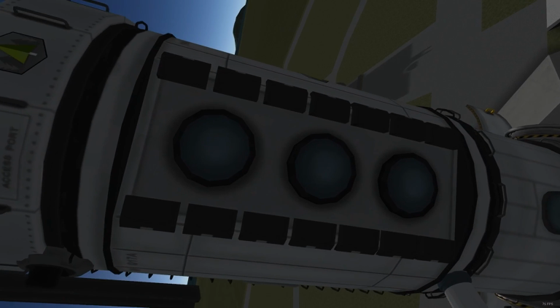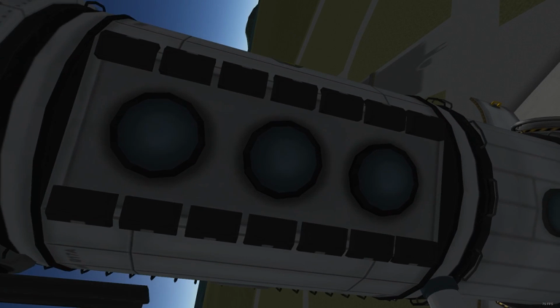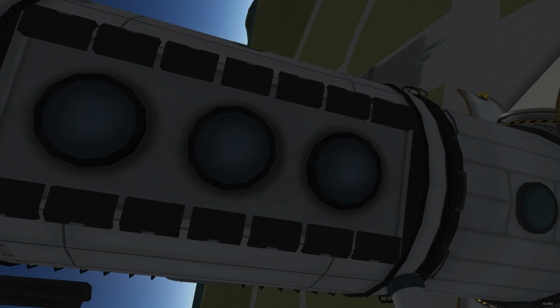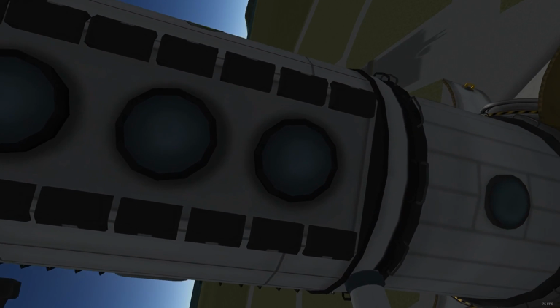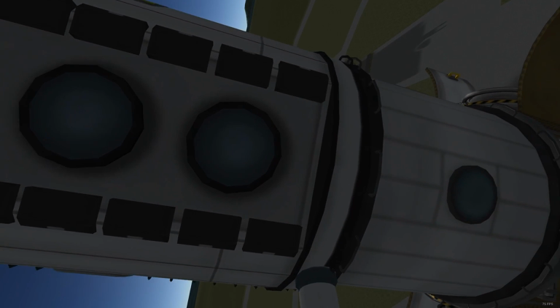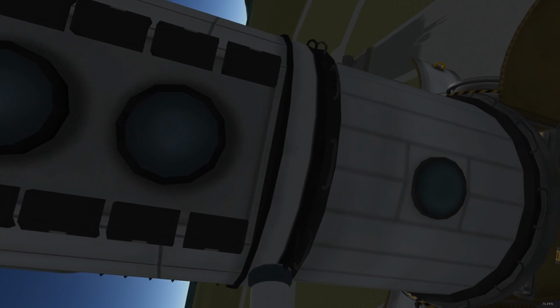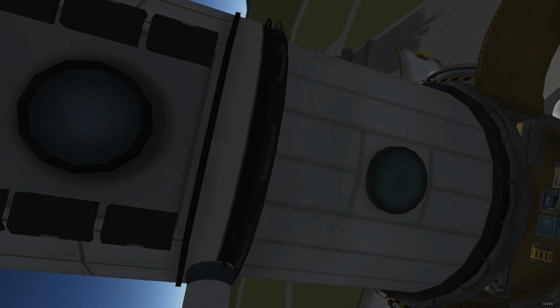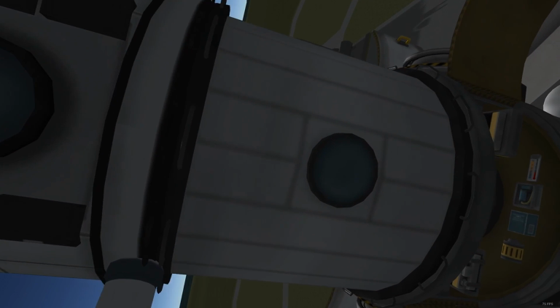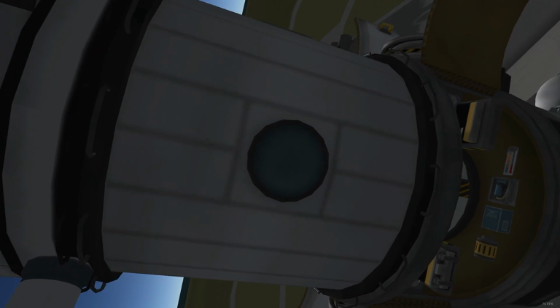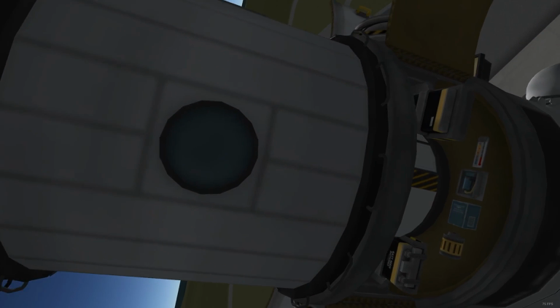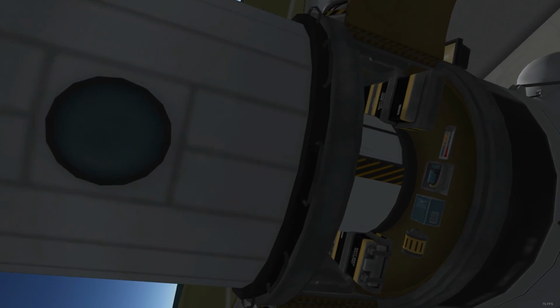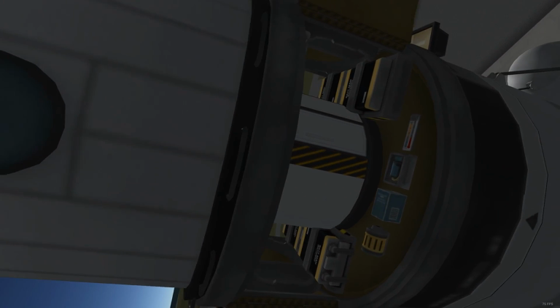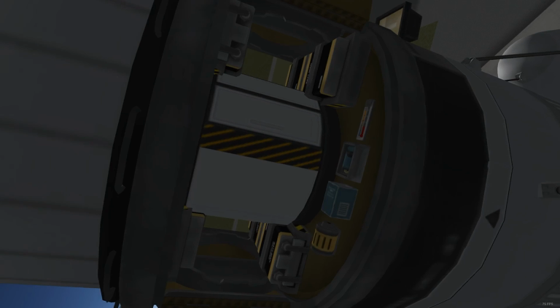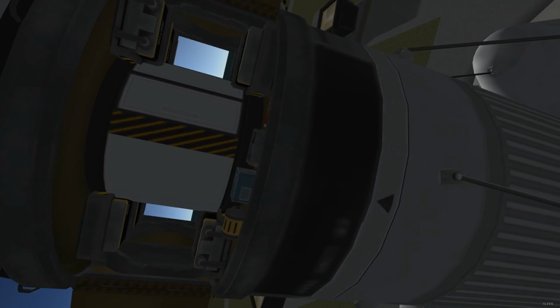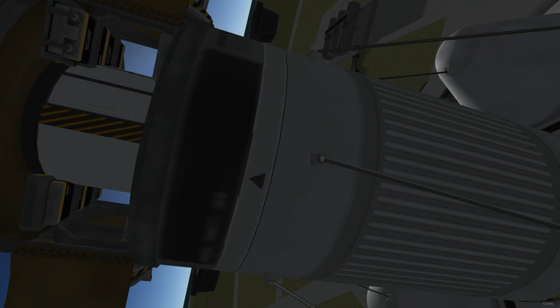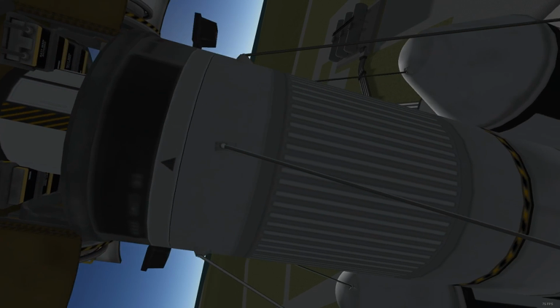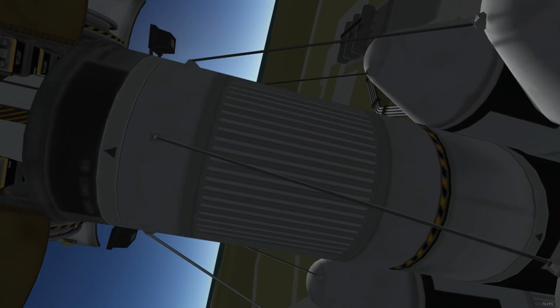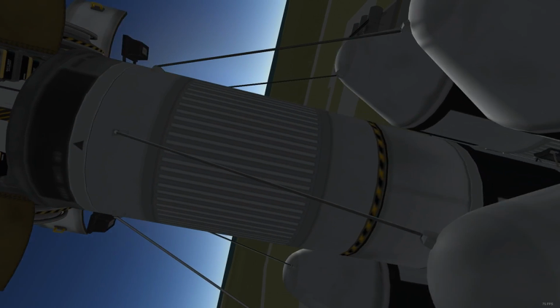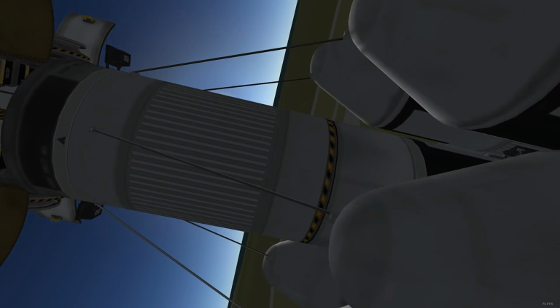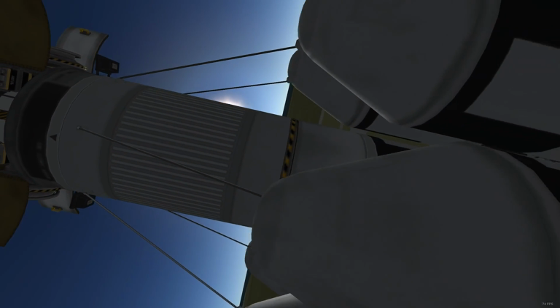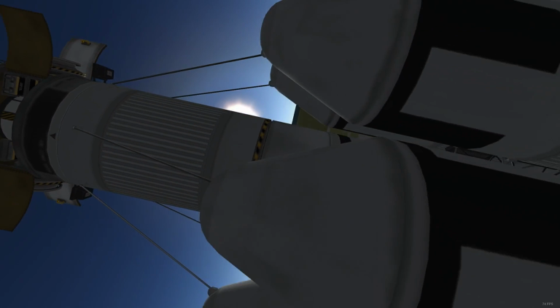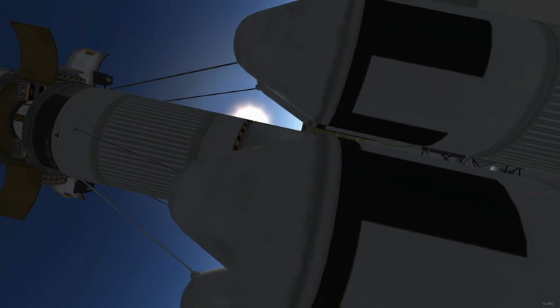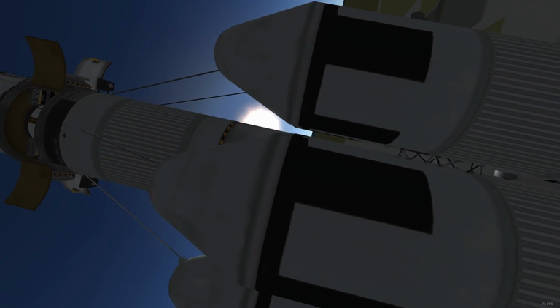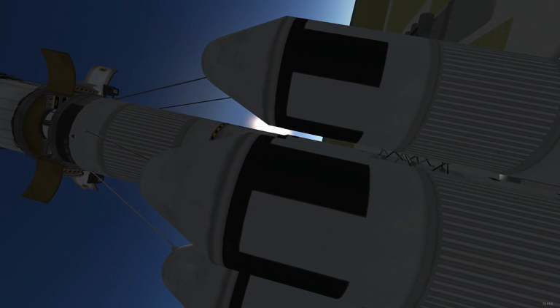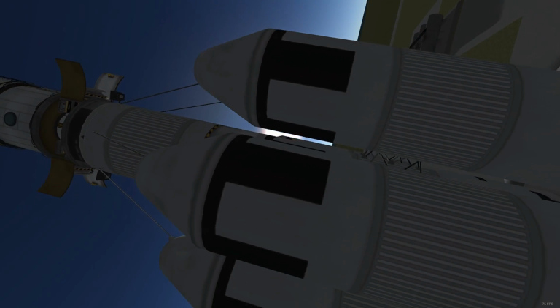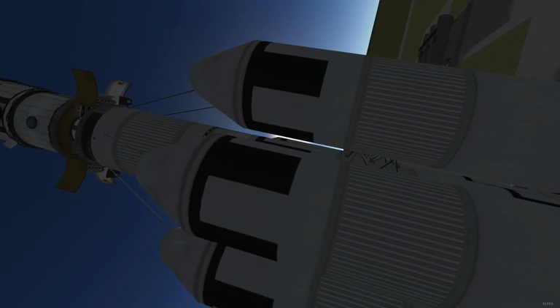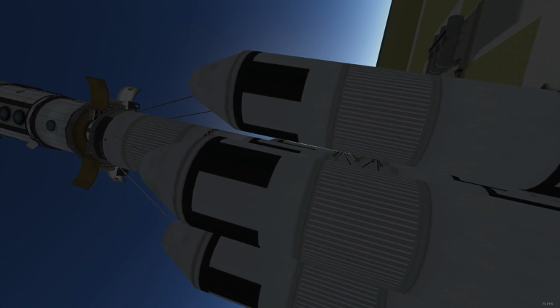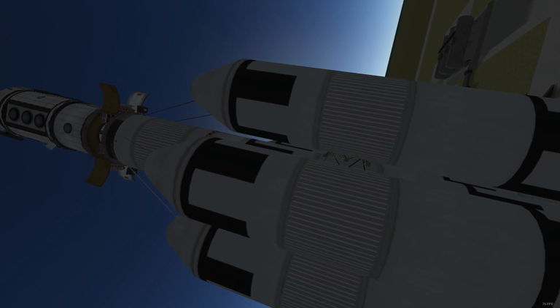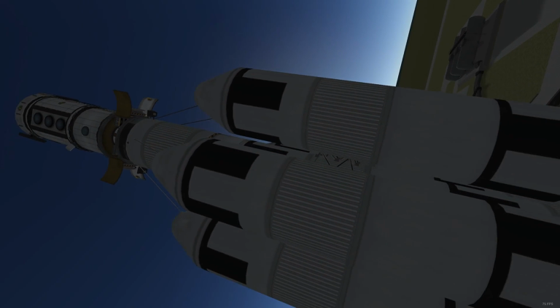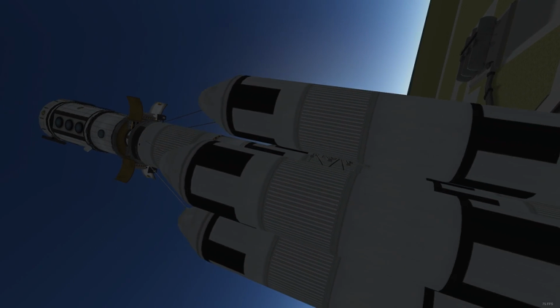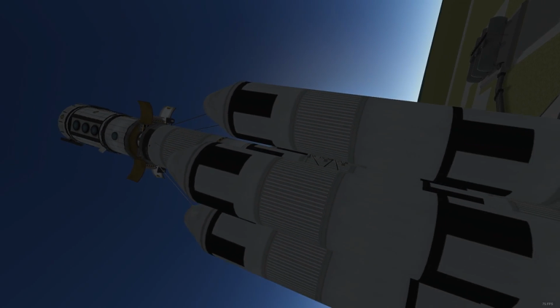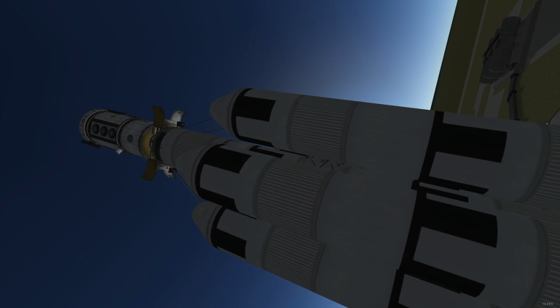Create a craft with a lab and attach all the science instruments that you can. You also want to include a lot of batteries, solar panels, and the most powerful antenna that you have.